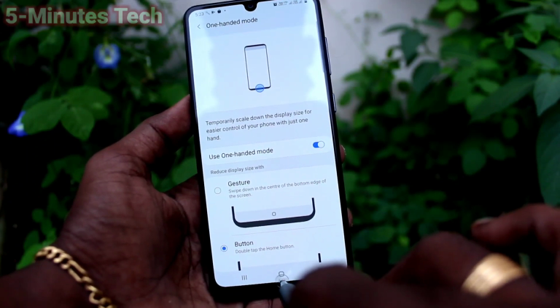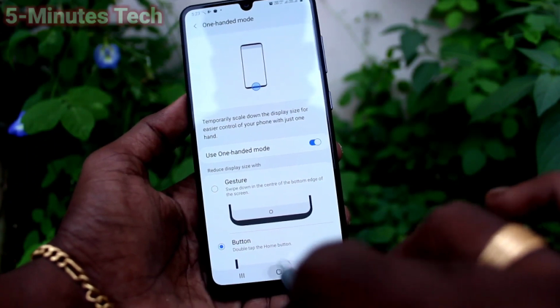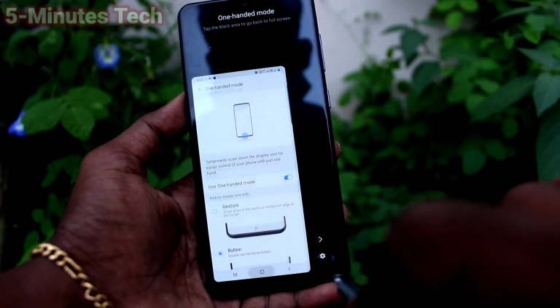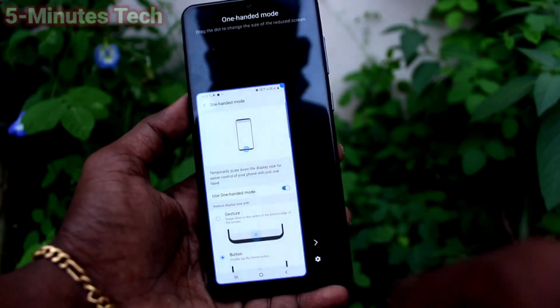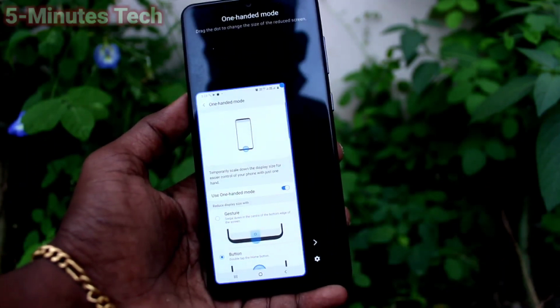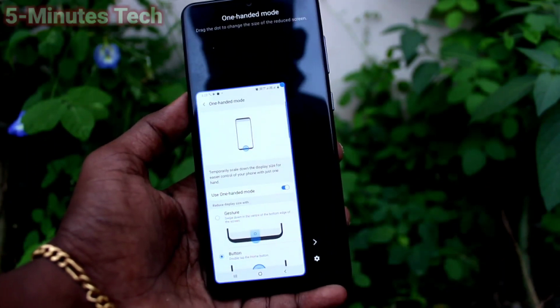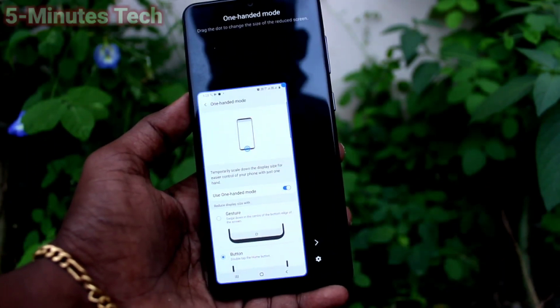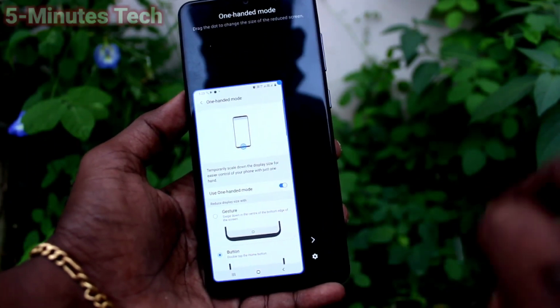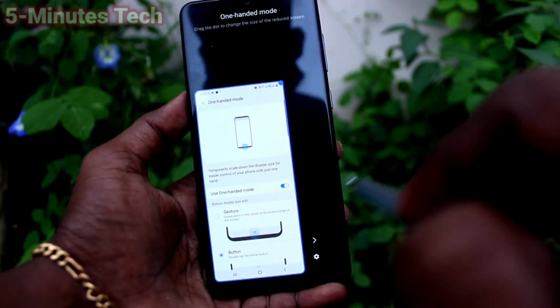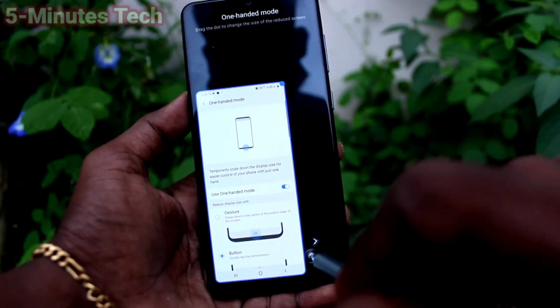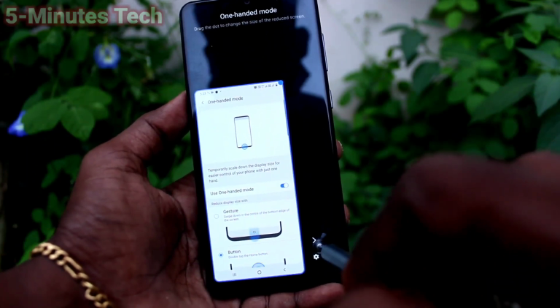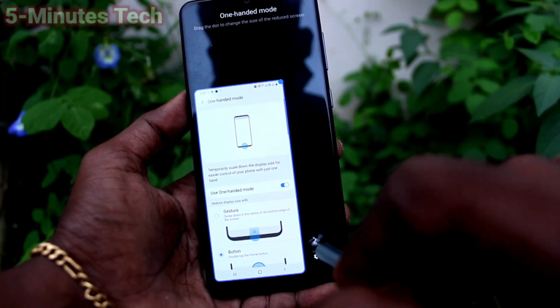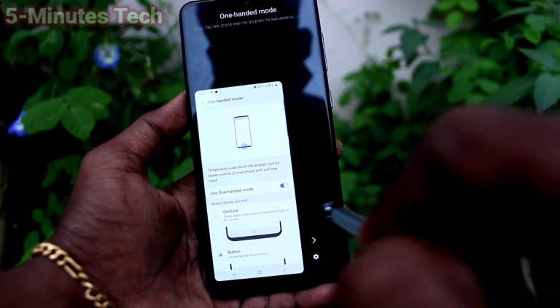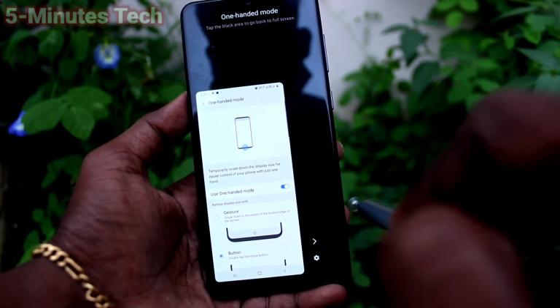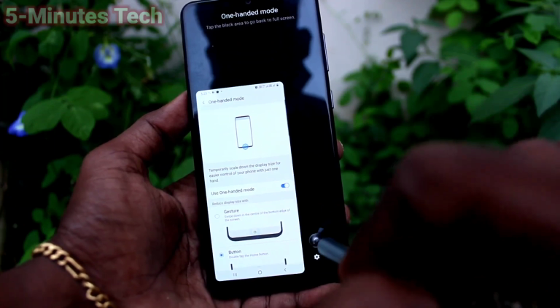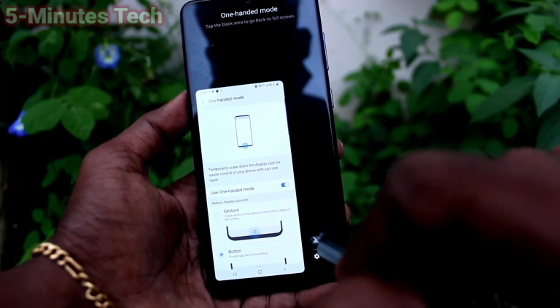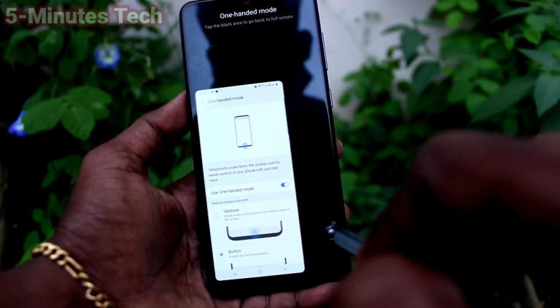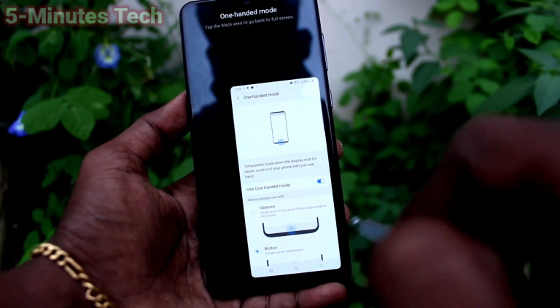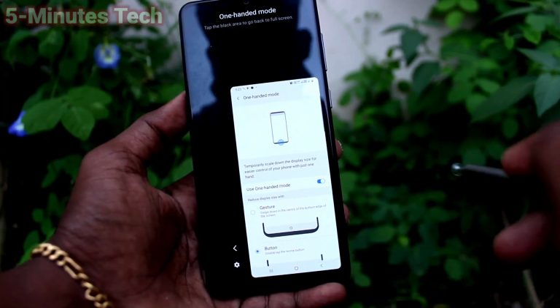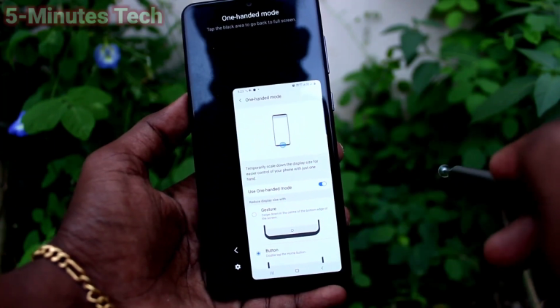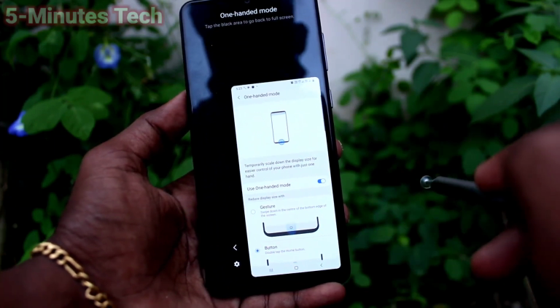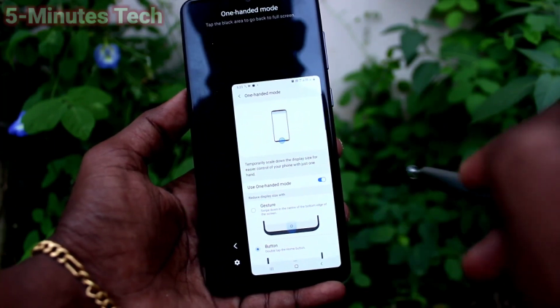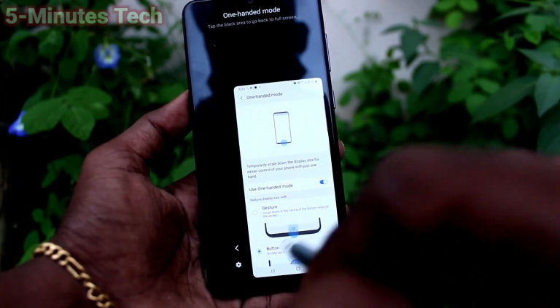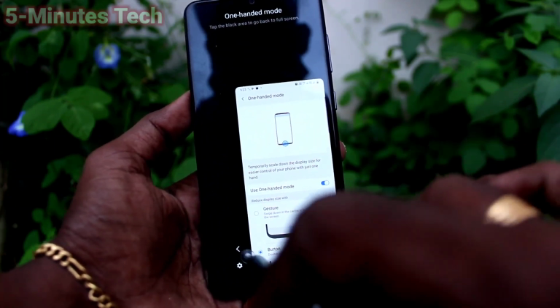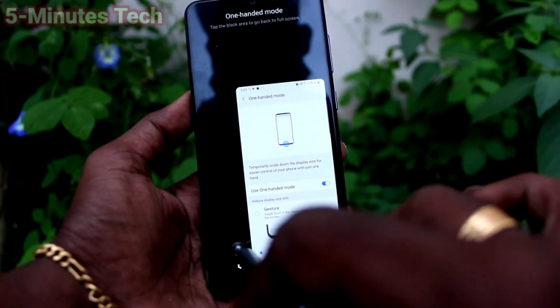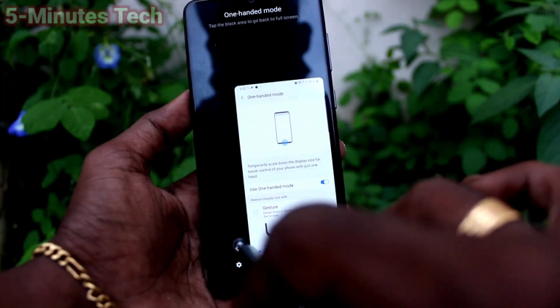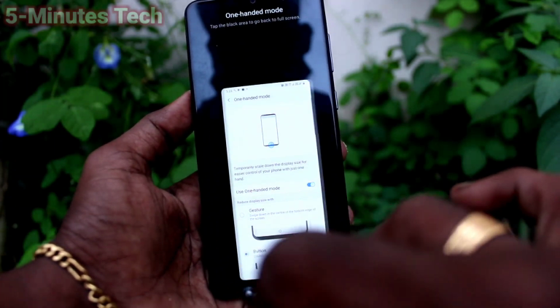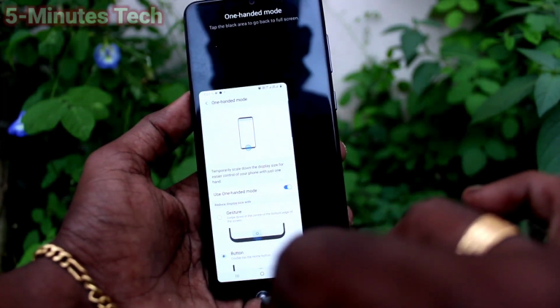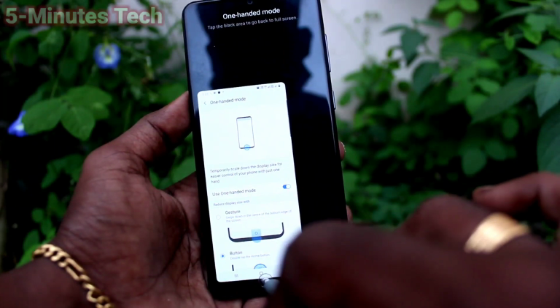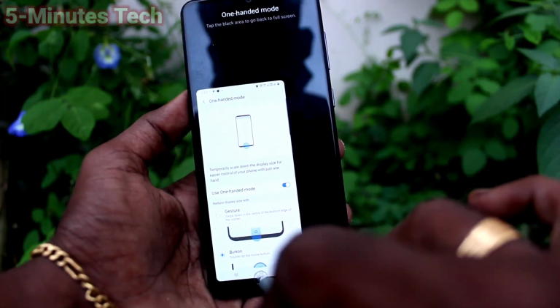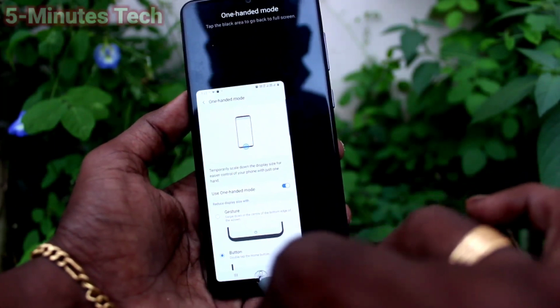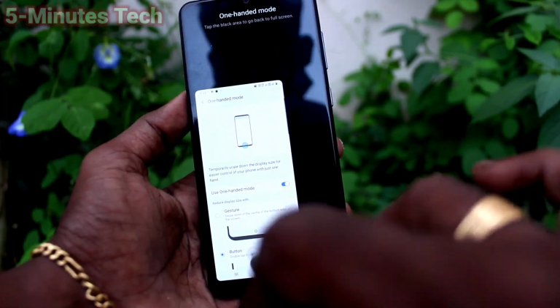The second option is the button method. You have to tap twice on the home button to activate One Hand Mode. This gives you right-hand mode or left-hand mode.